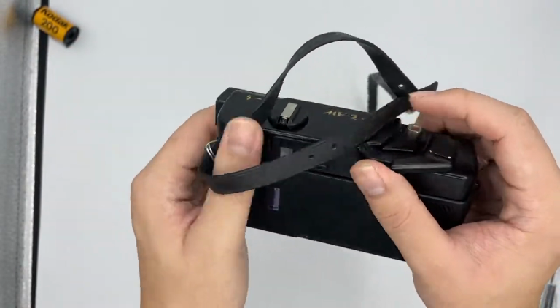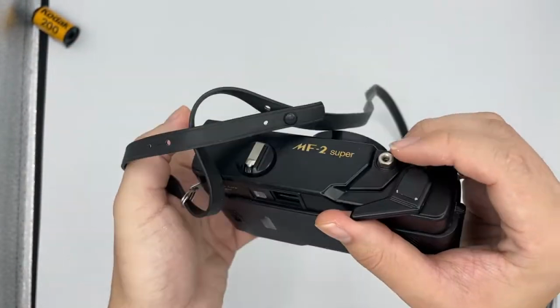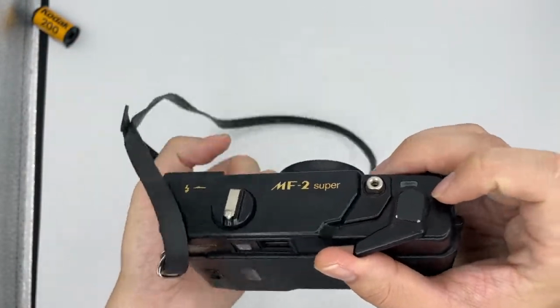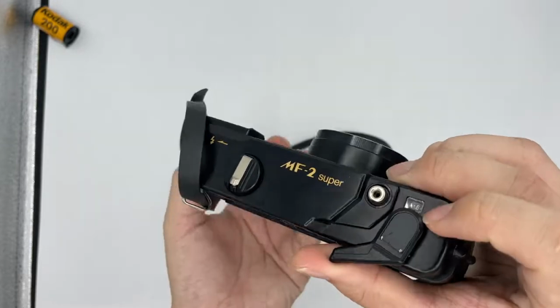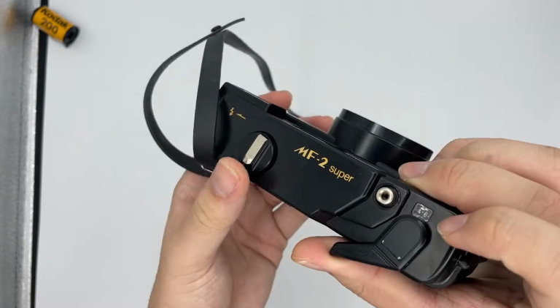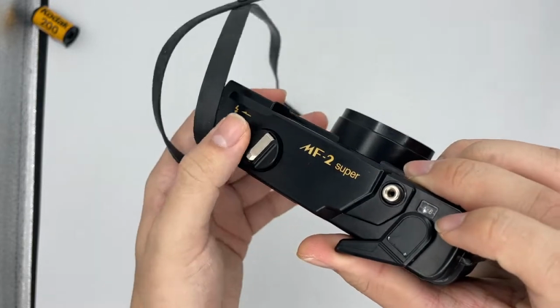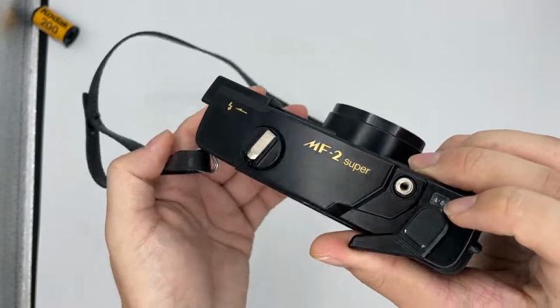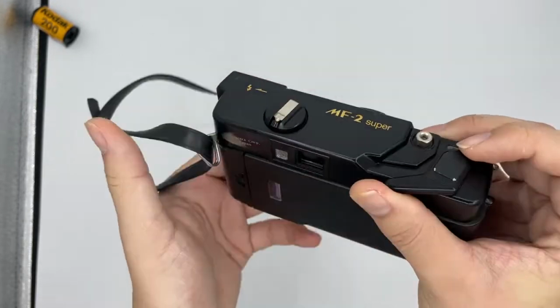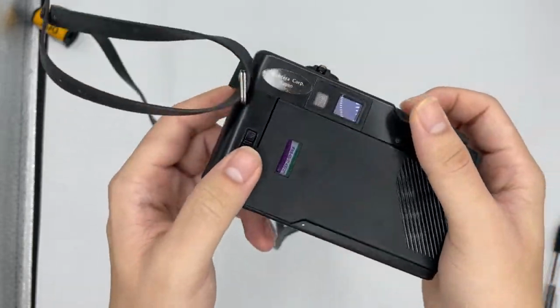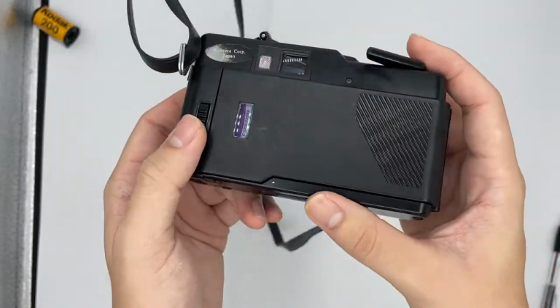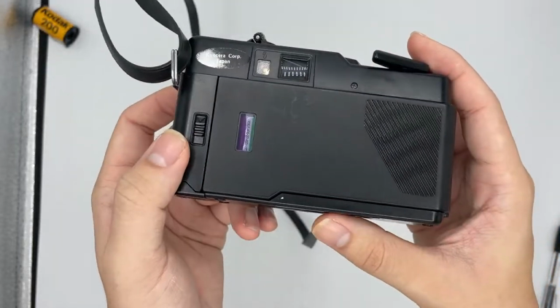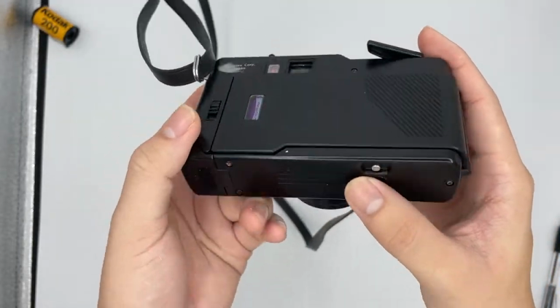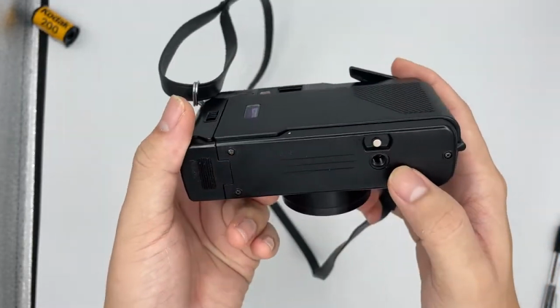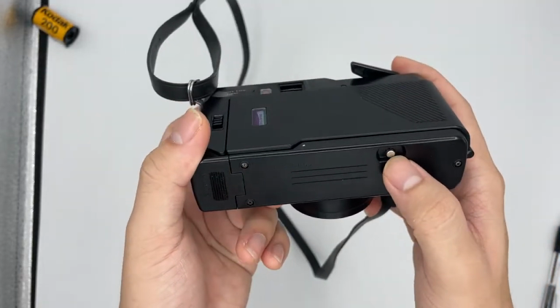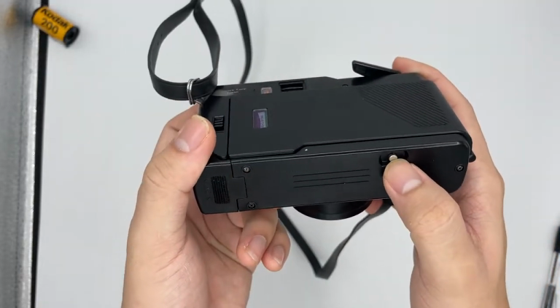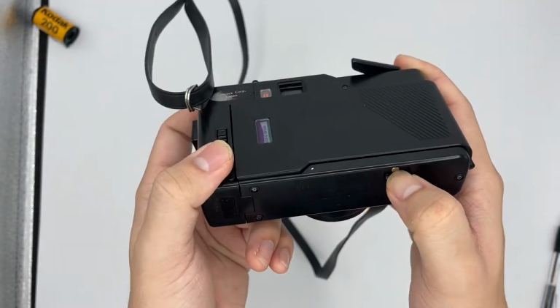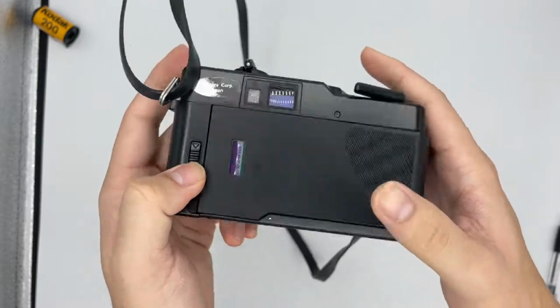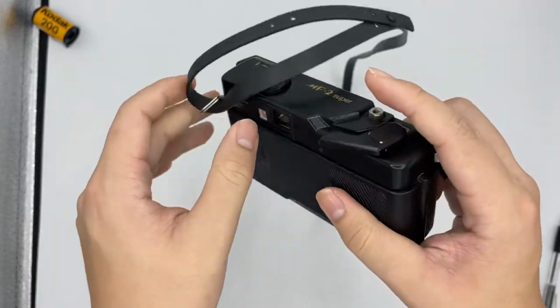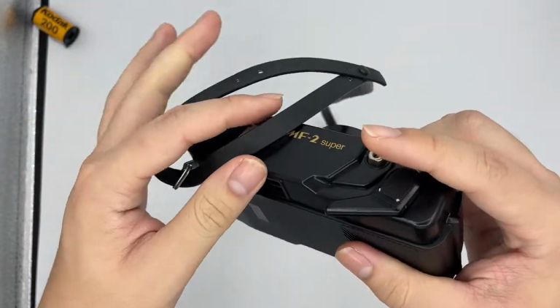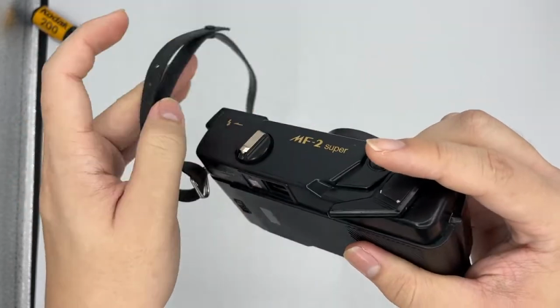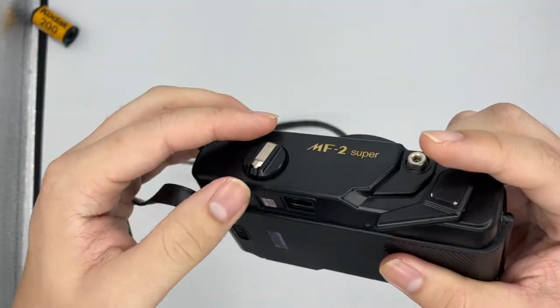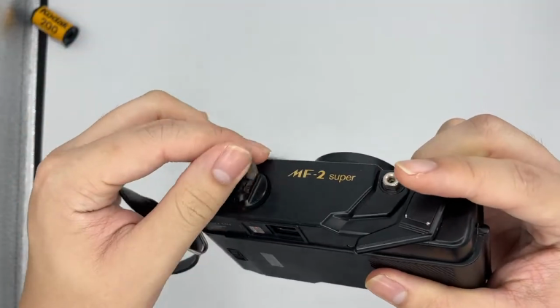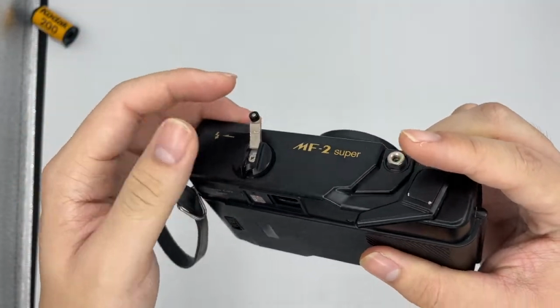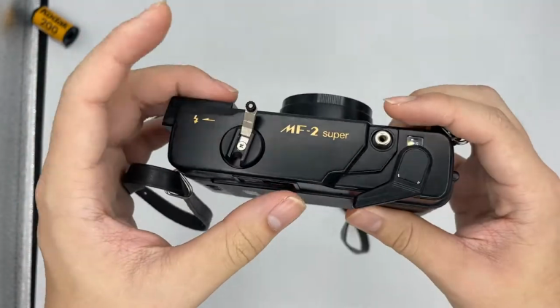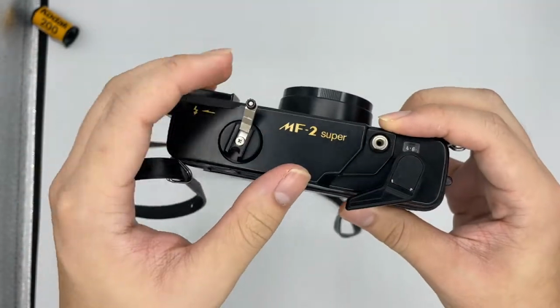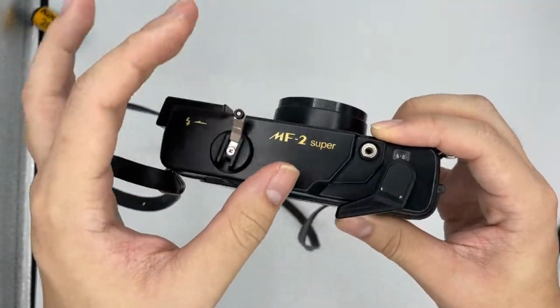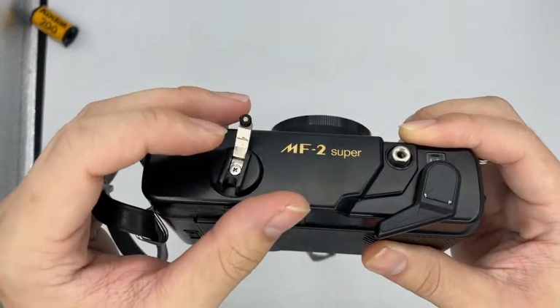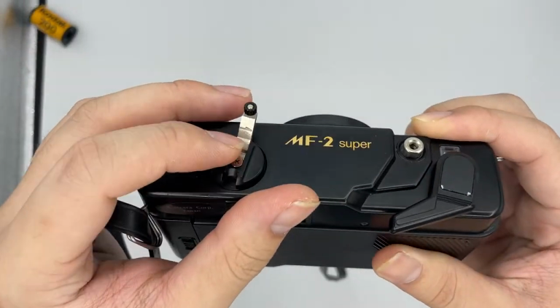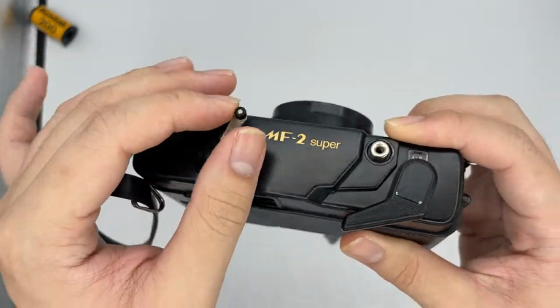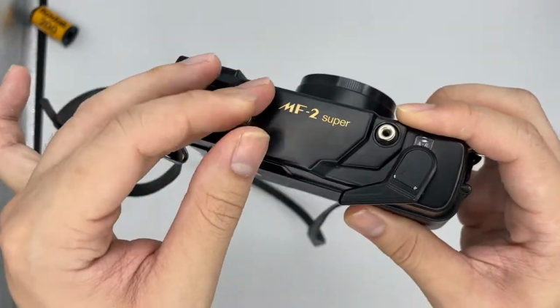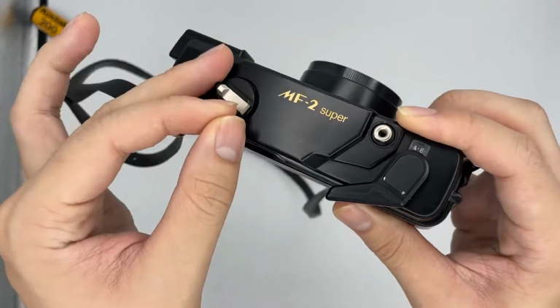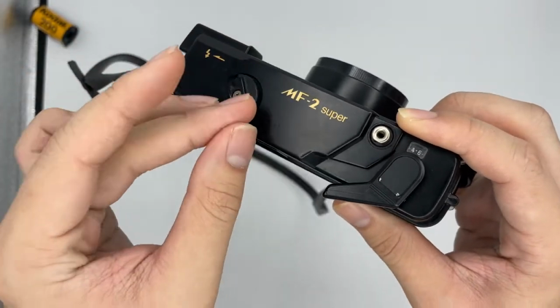After you use 36 or 24 exposures, depending on what film roll you are using, you can just press the rewind button right here. Pull this up and then following the arrow, just rewind it.